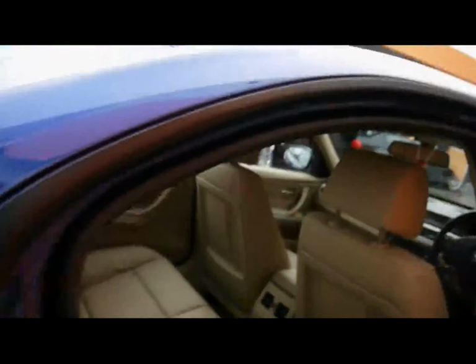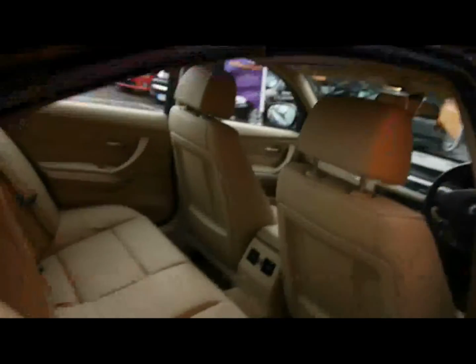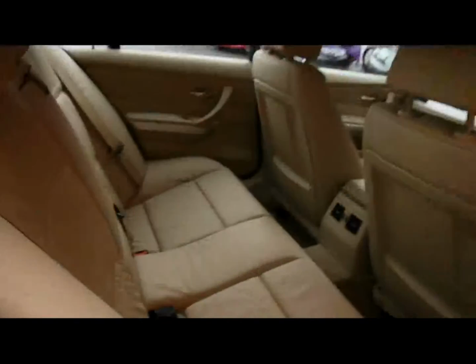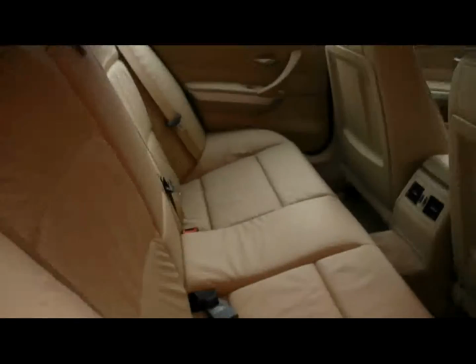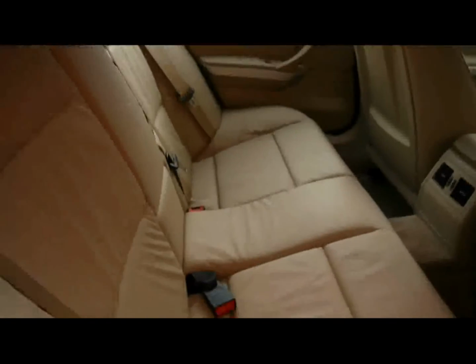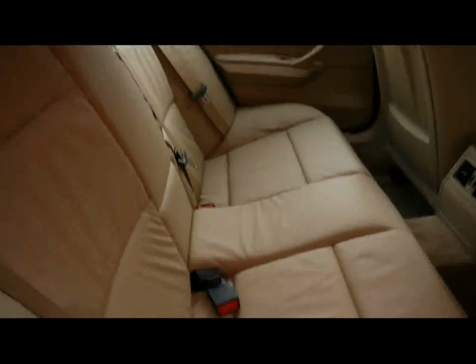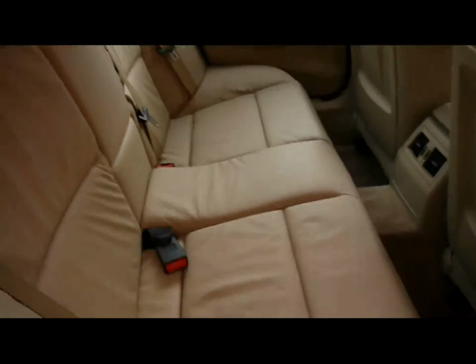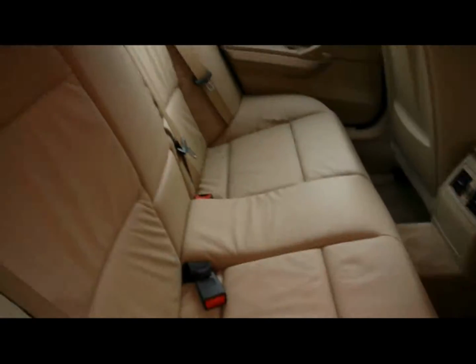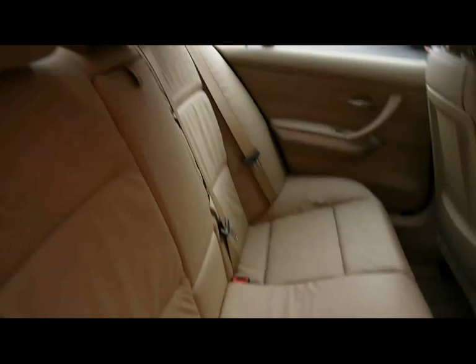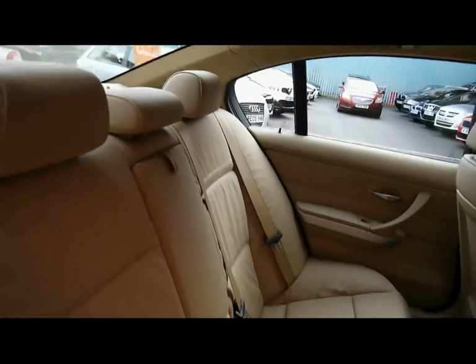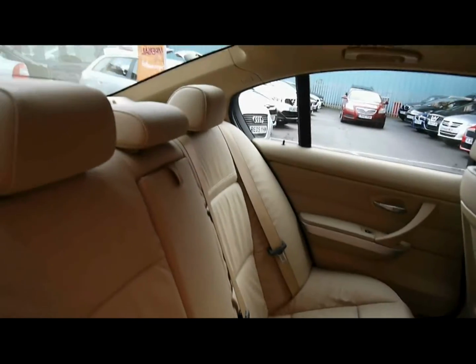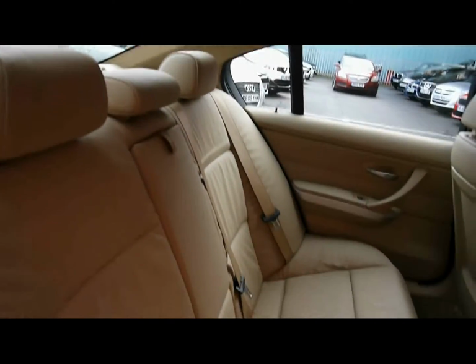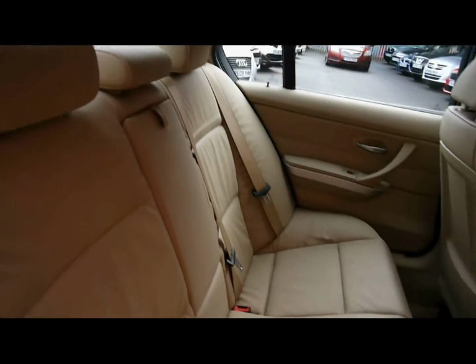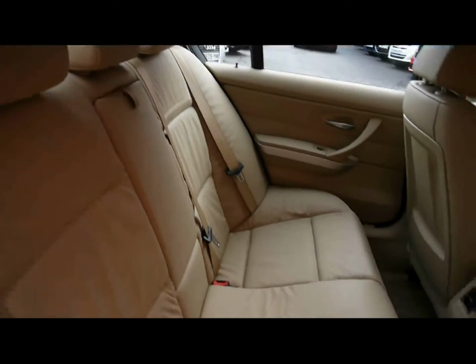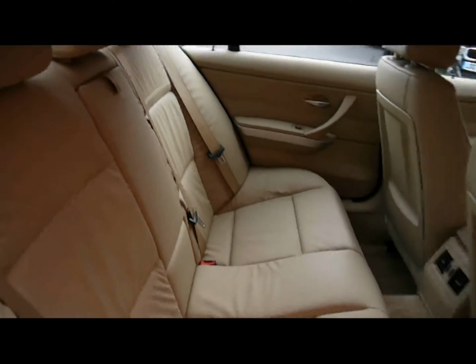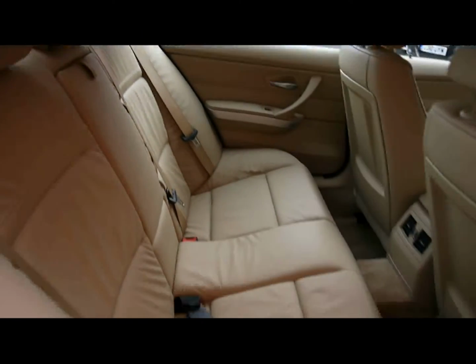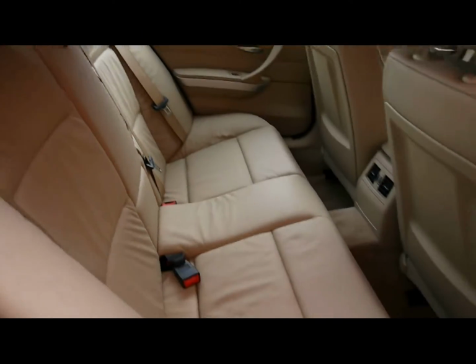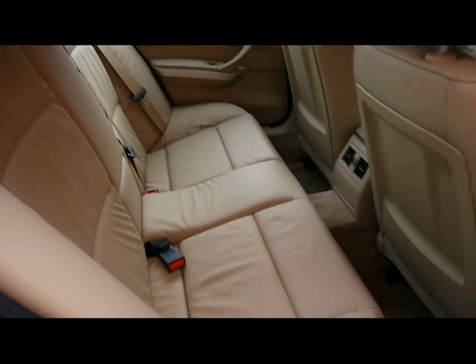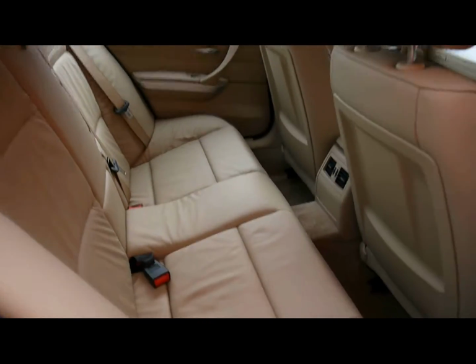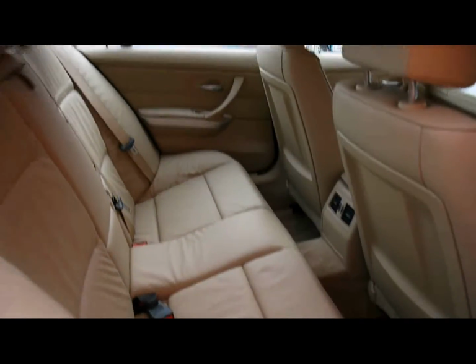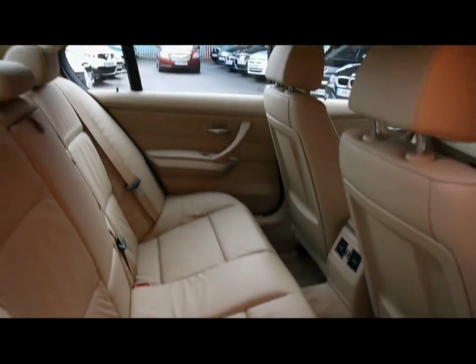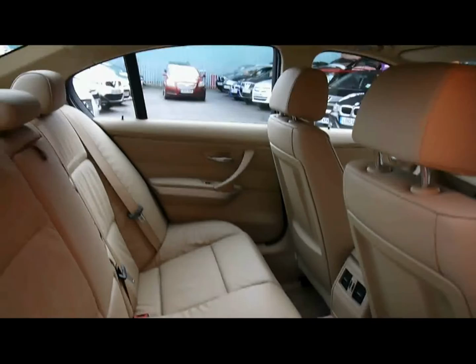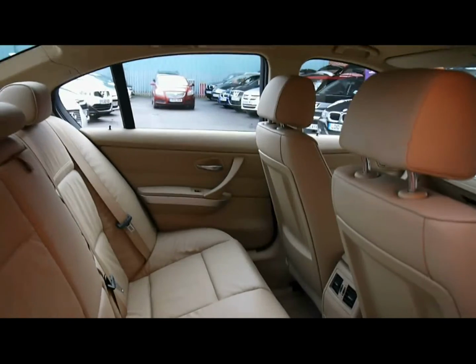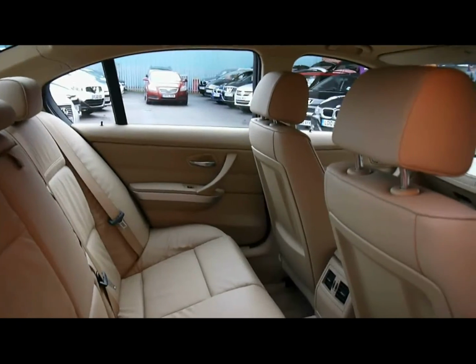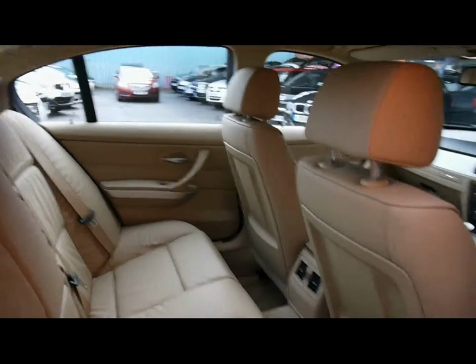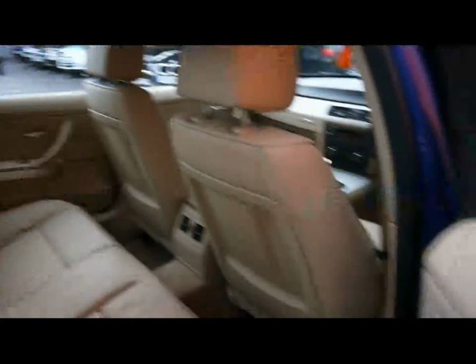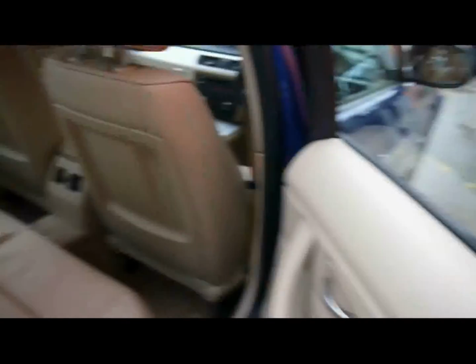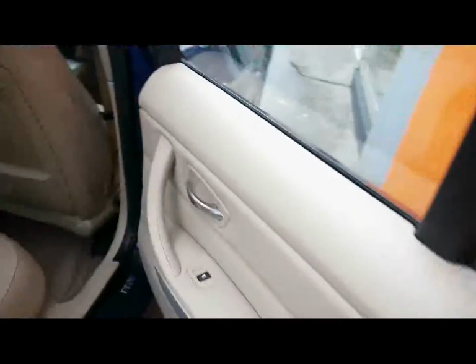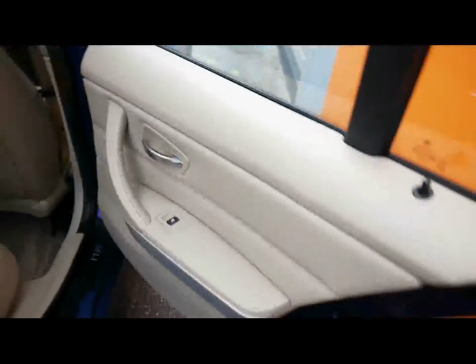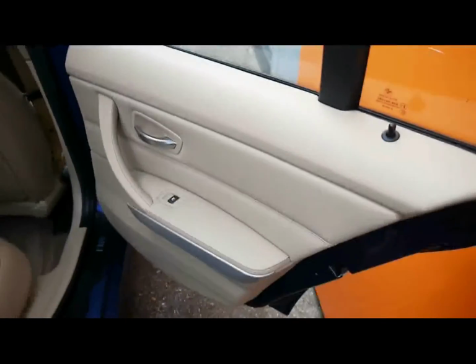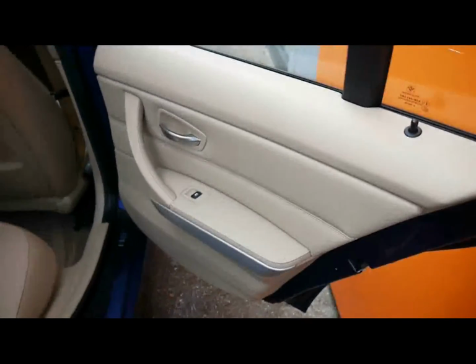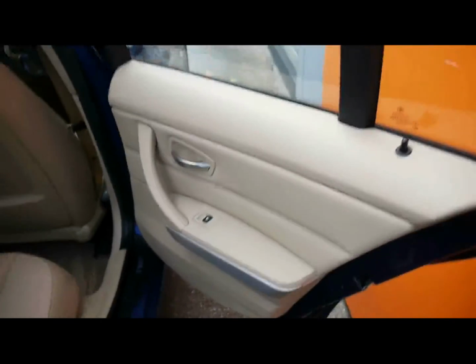Inside is a full beige leather interior with headrests, armrests and isofix connections. Same colour door cards, part leather as well.